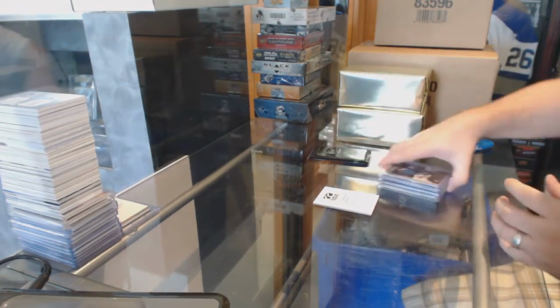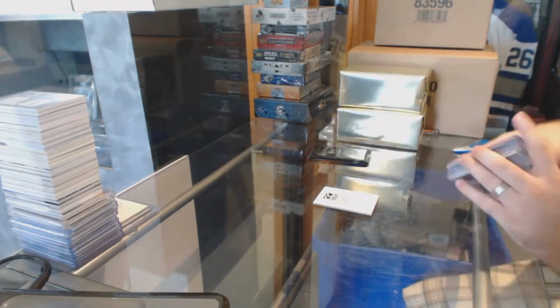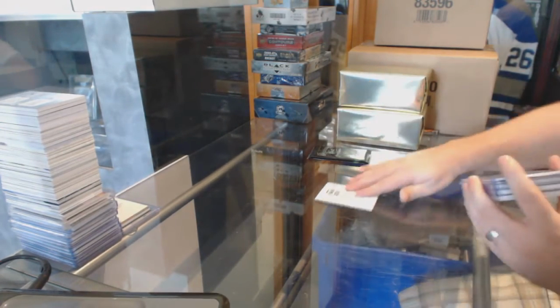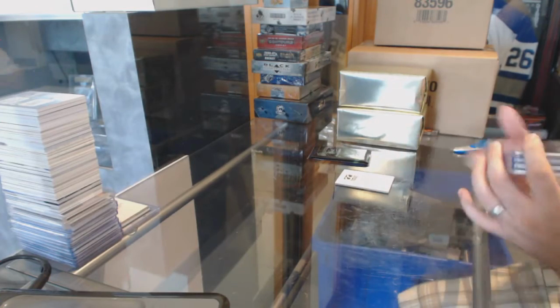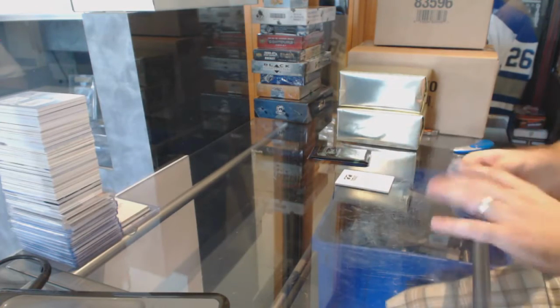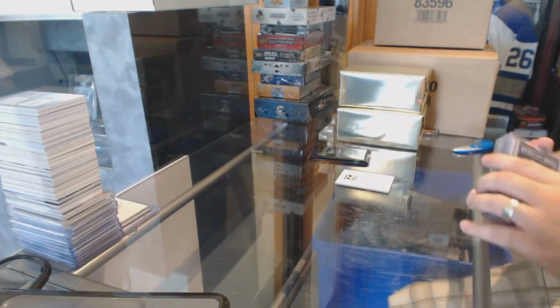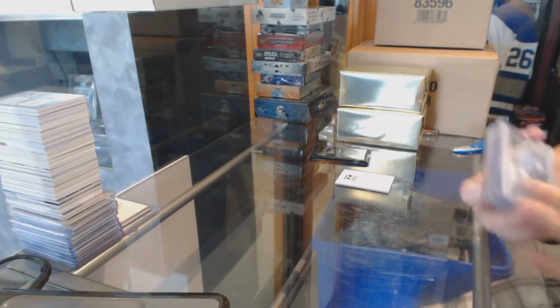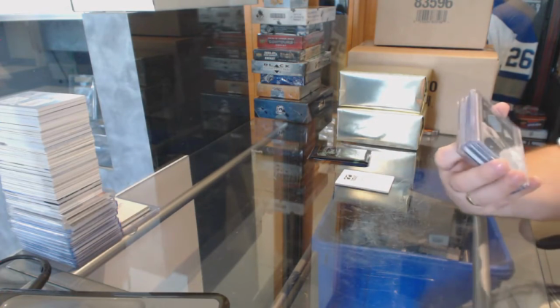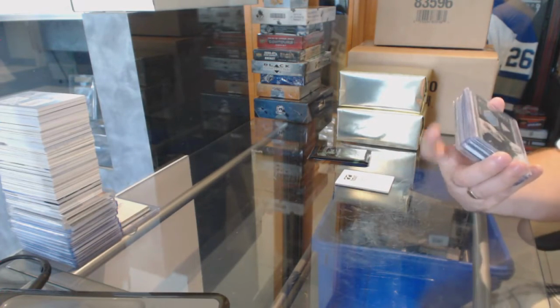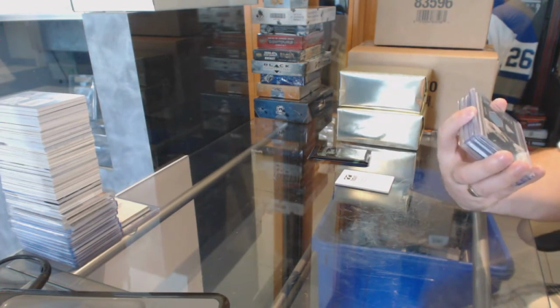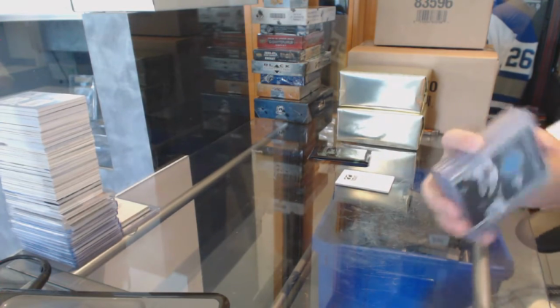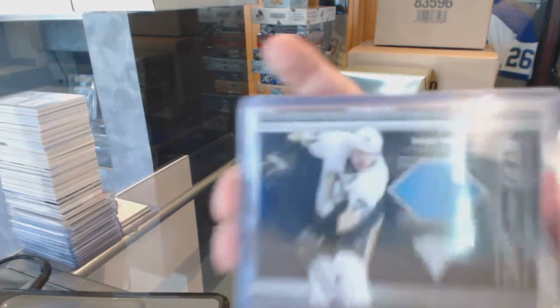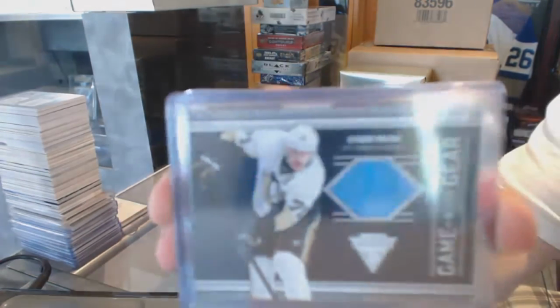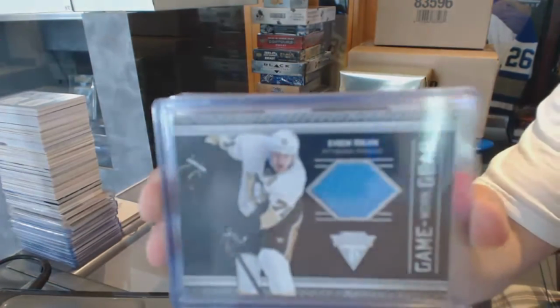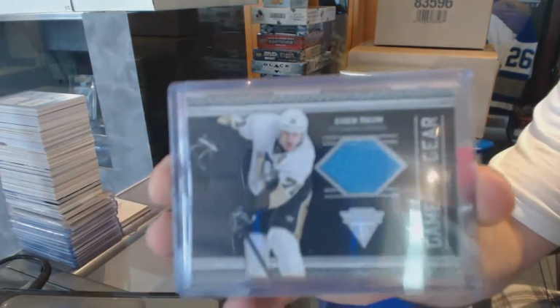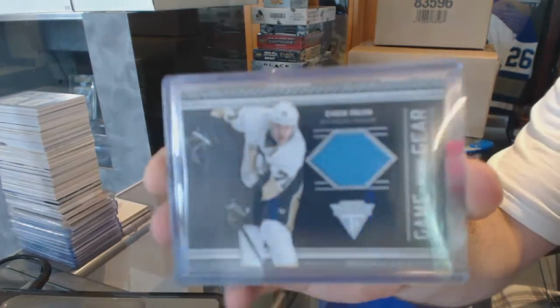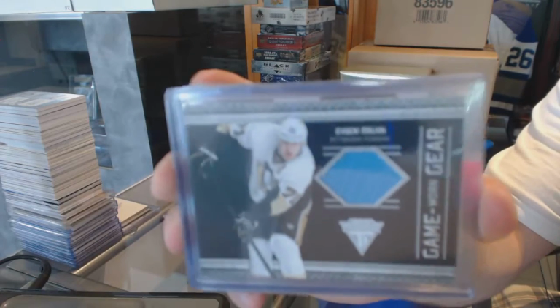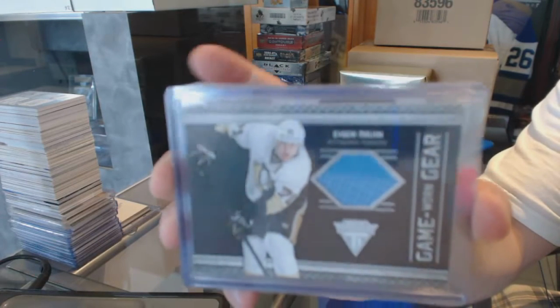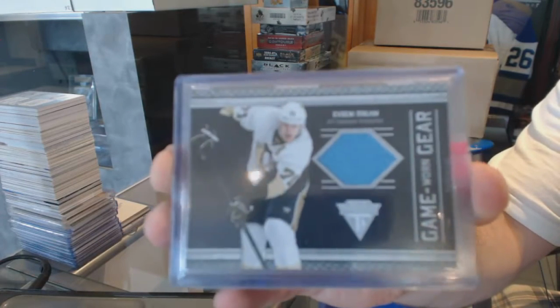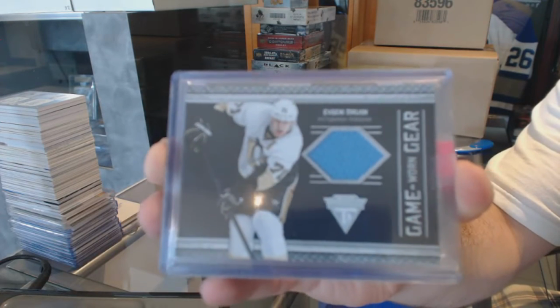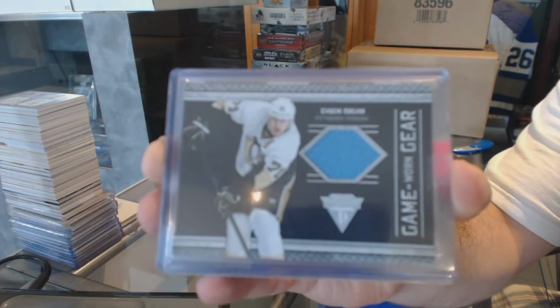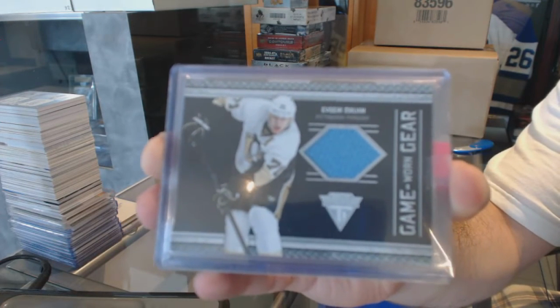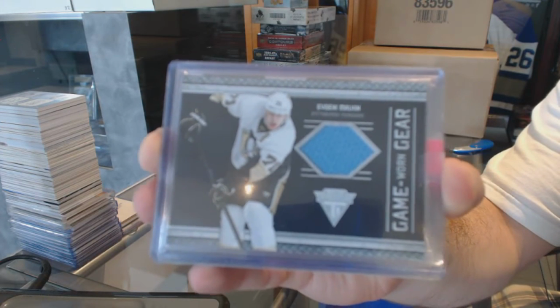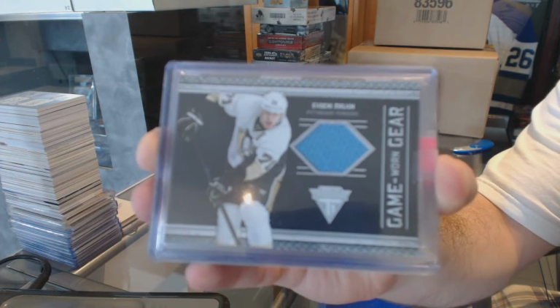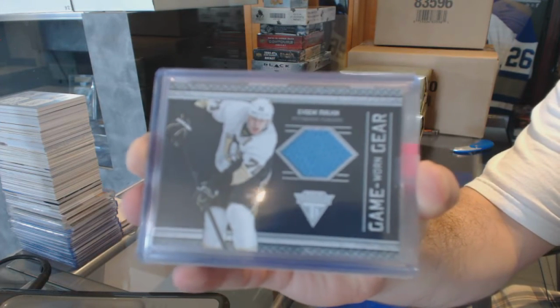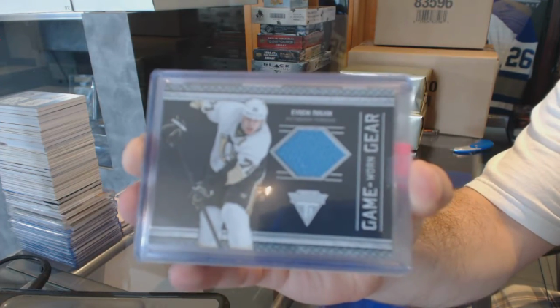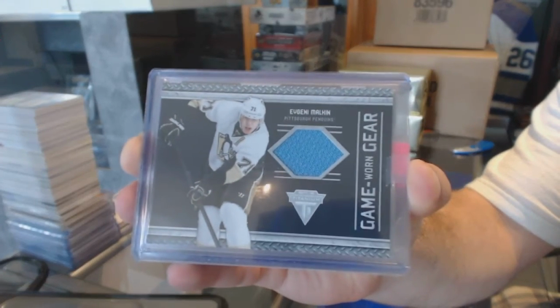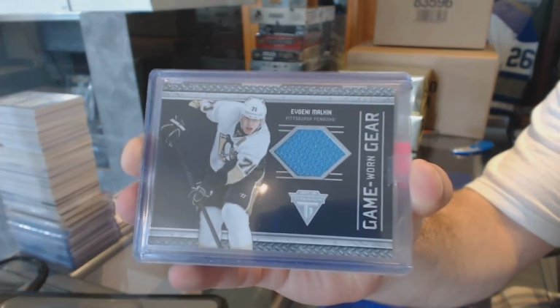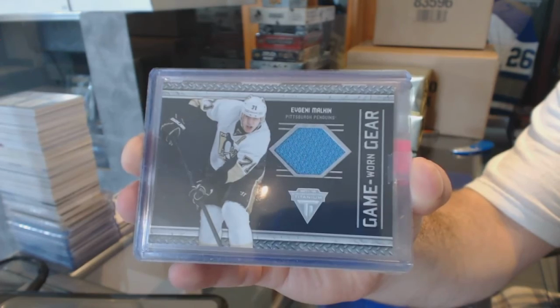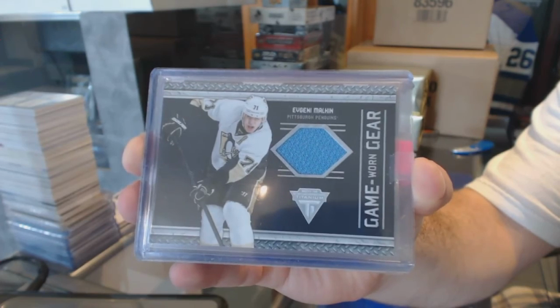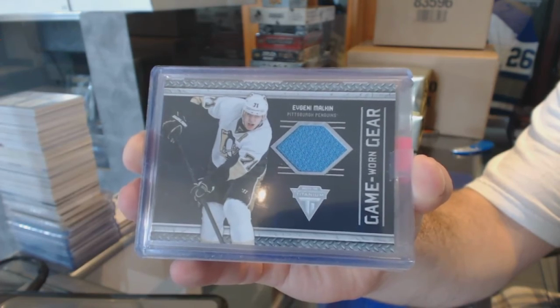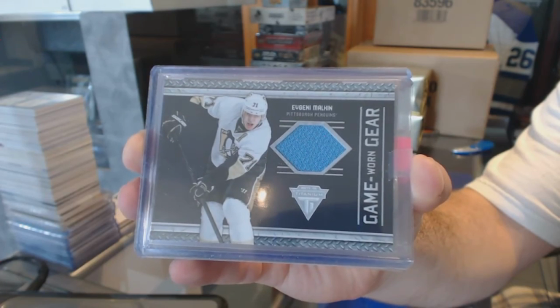We start off — I reward you — with a game-worn gear for the Pittsburgh Penguins: Evgeny Malkin.